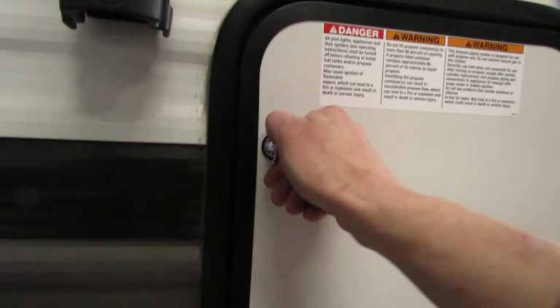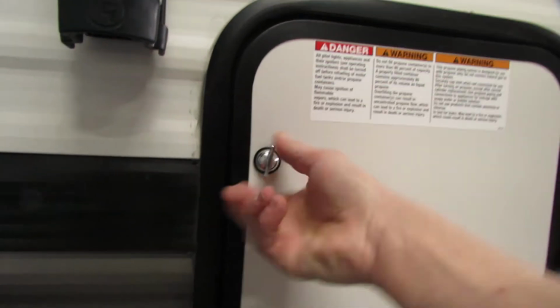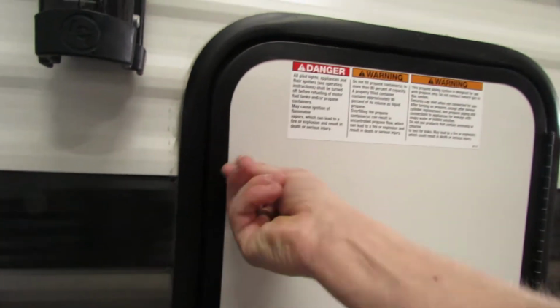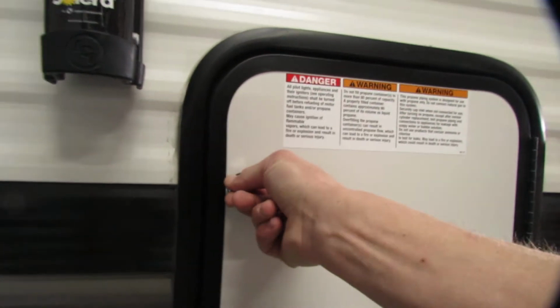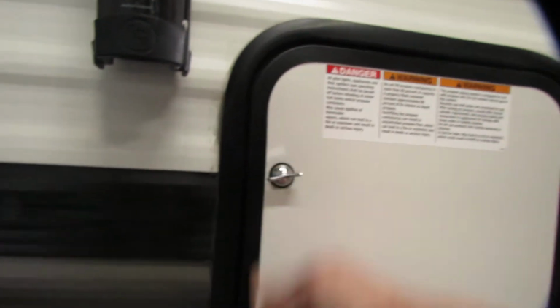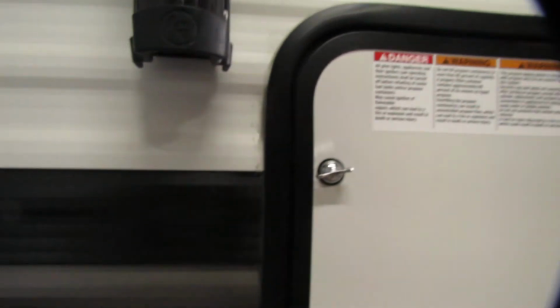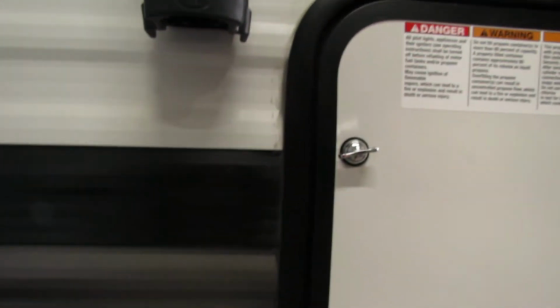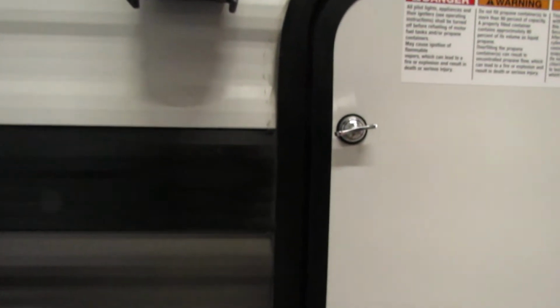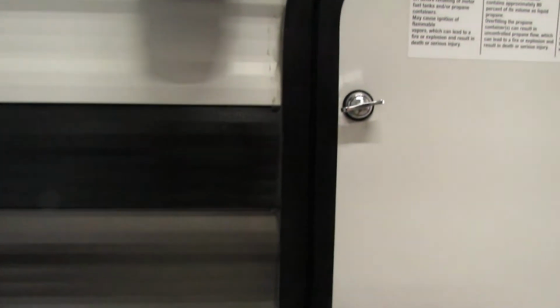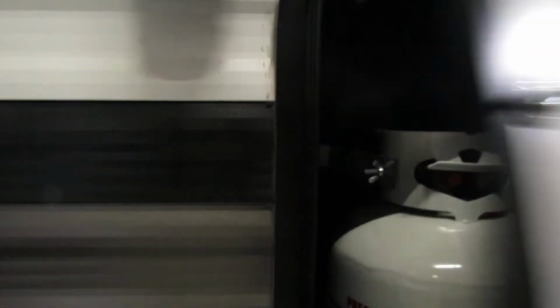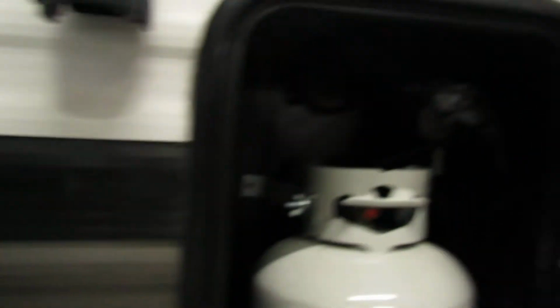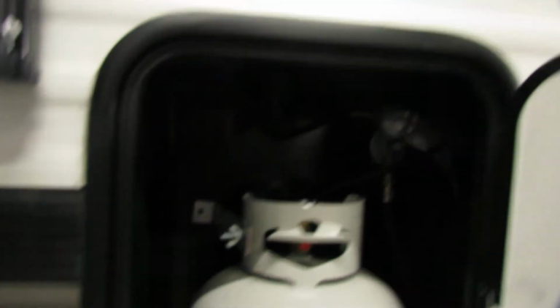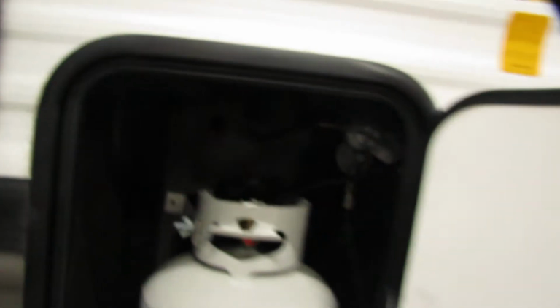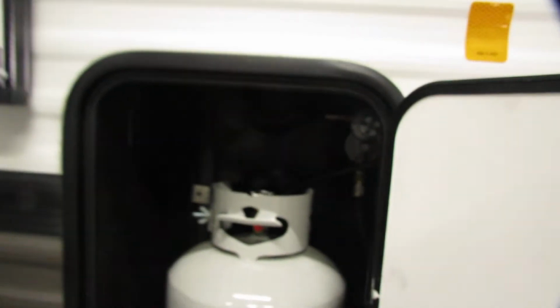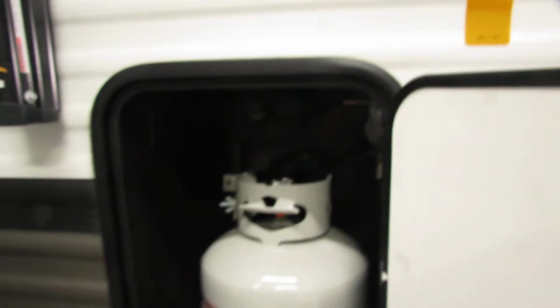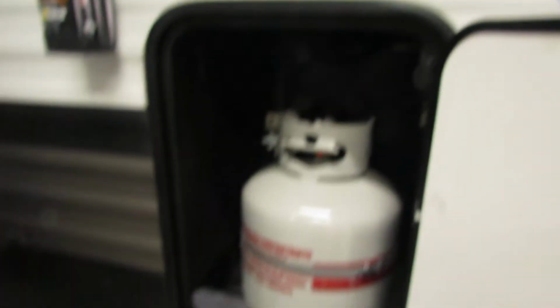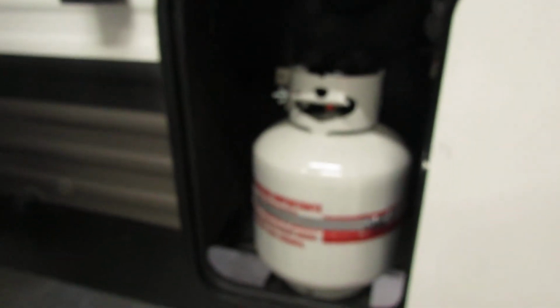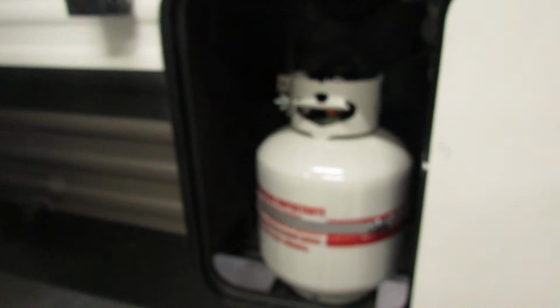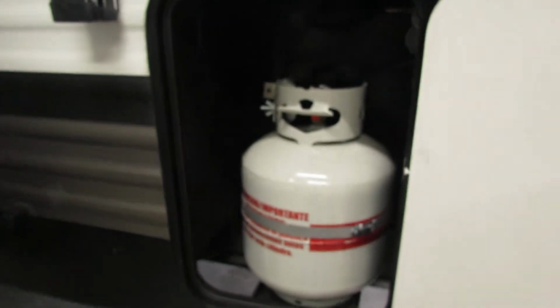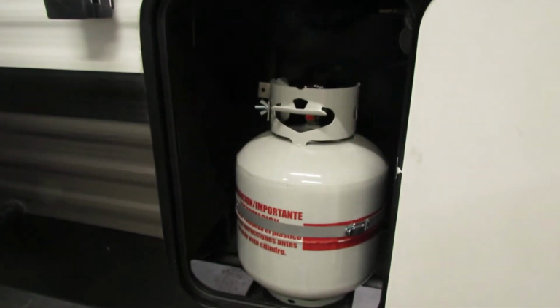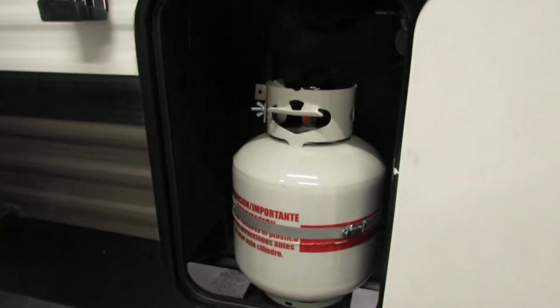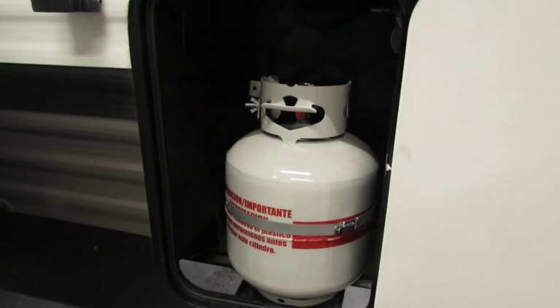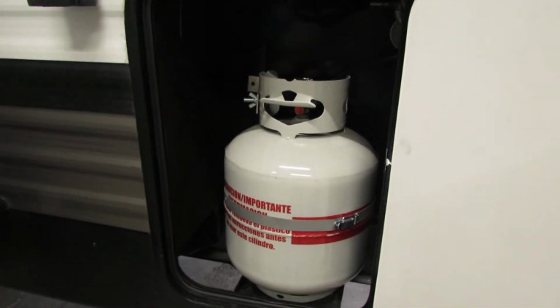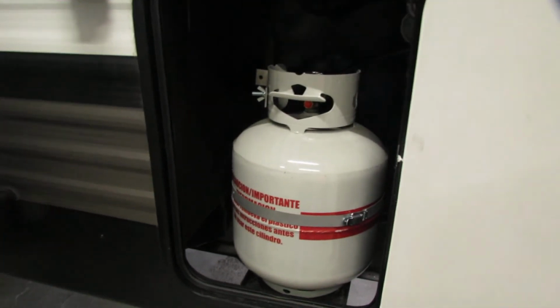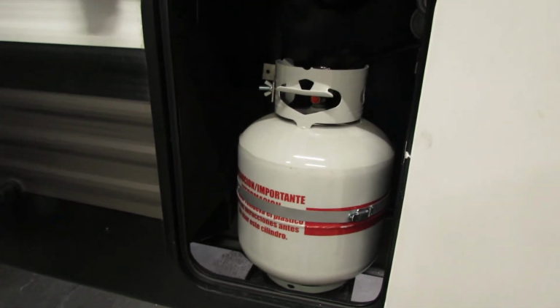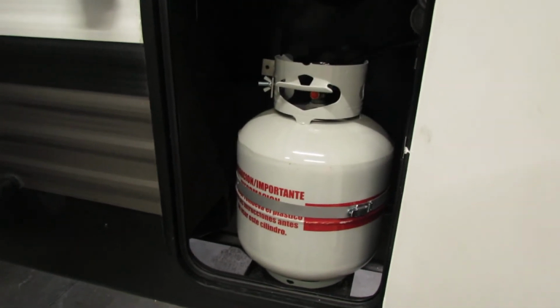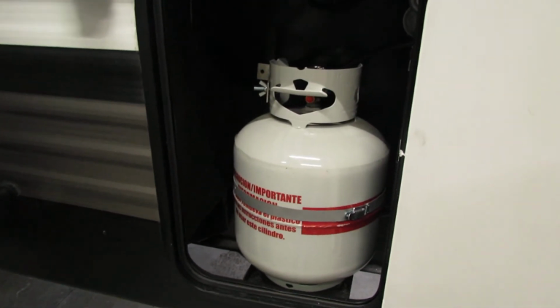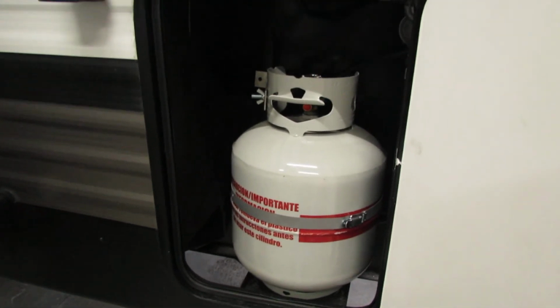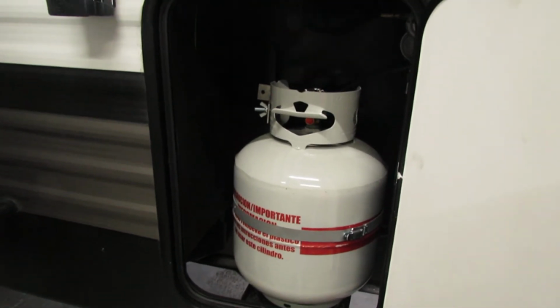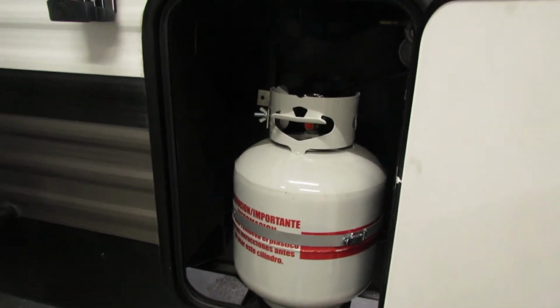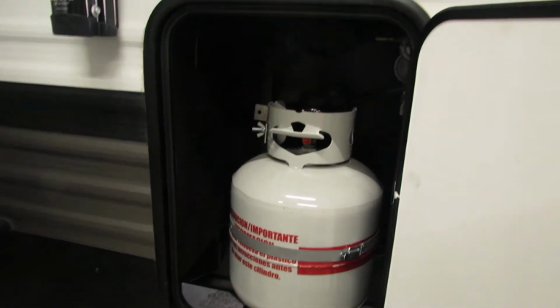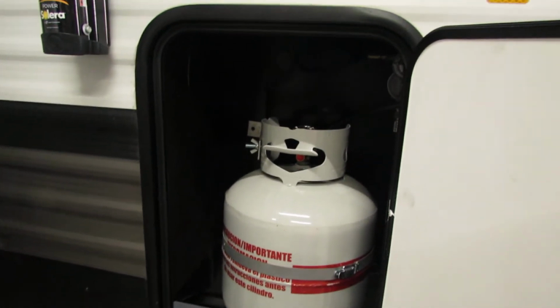On the opposite side, this is where your other propane tank is located, so like I said there are two of them.